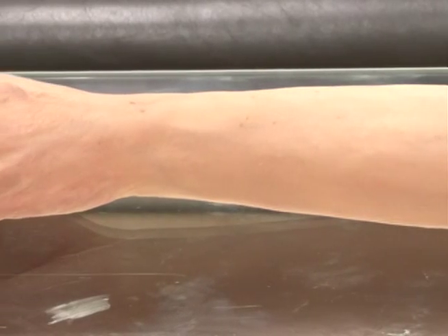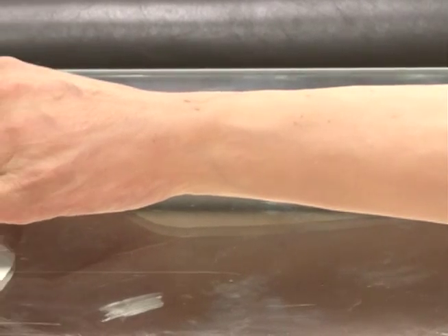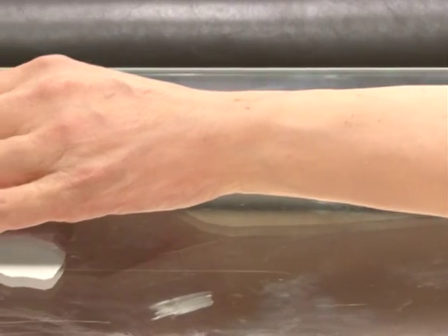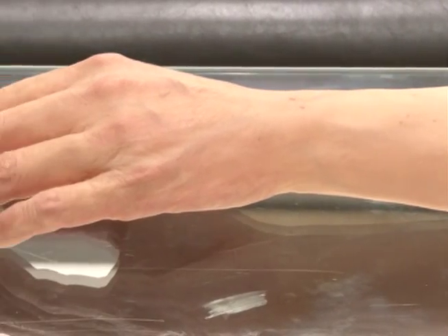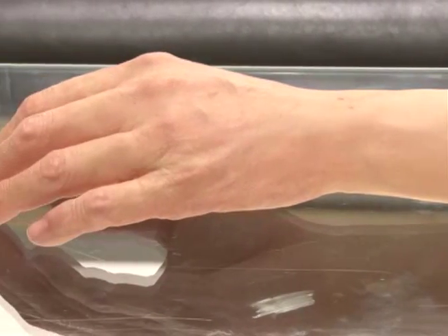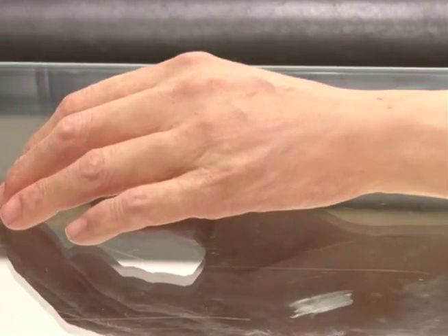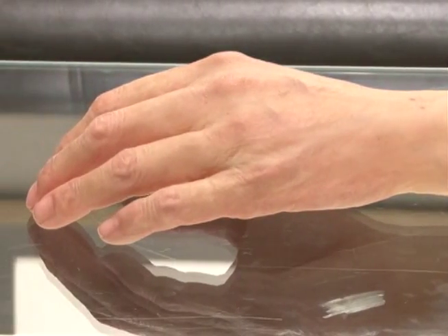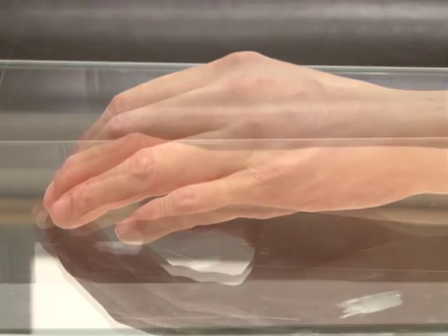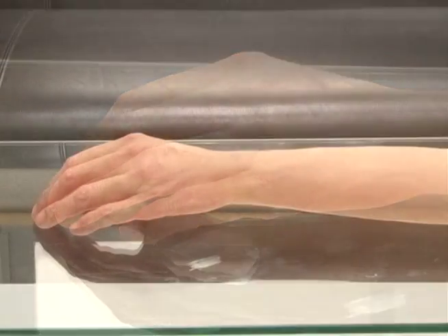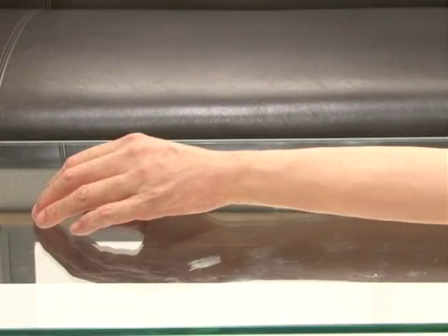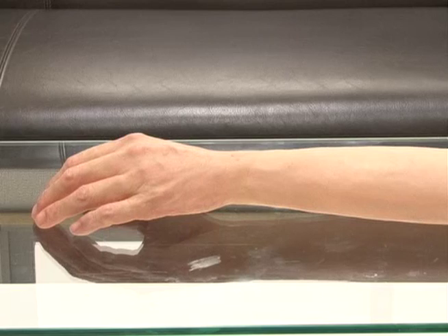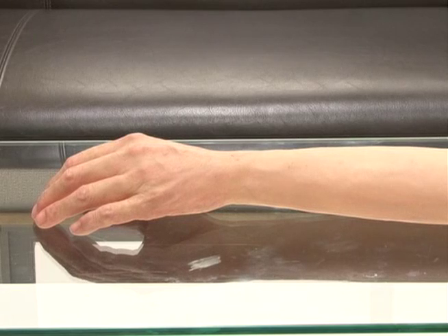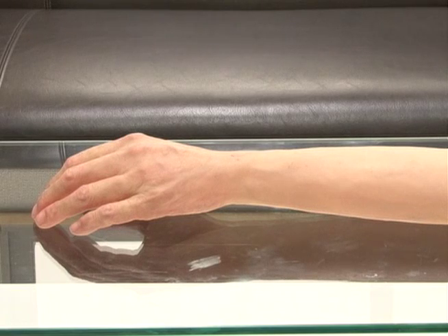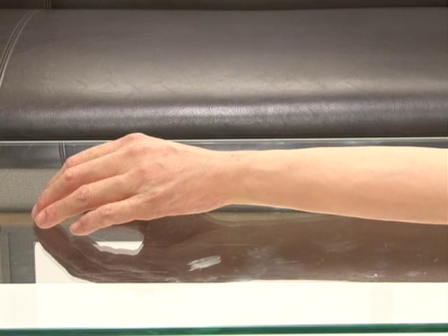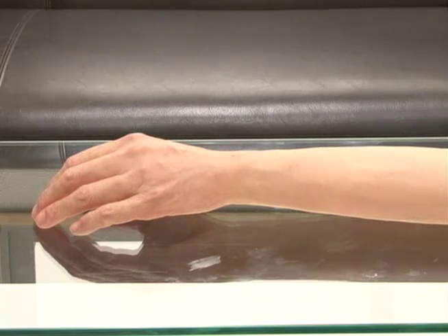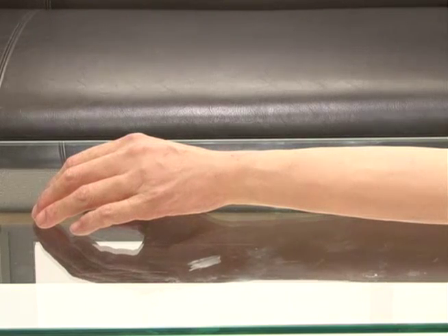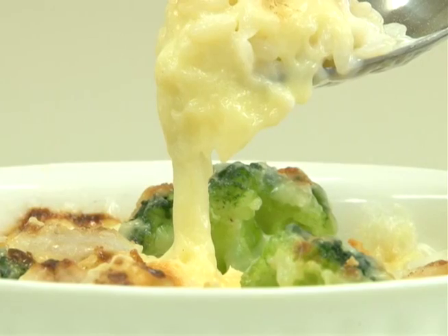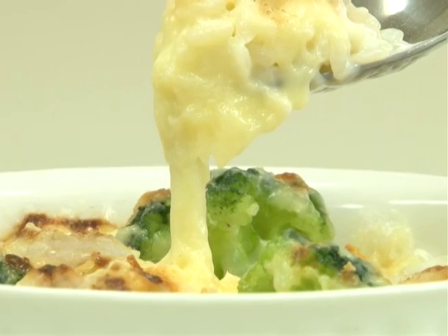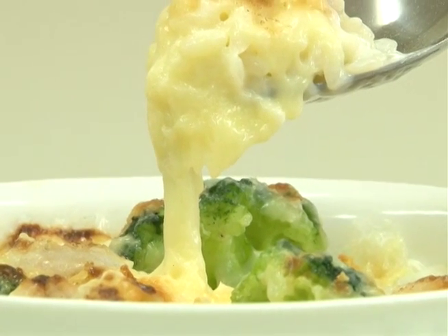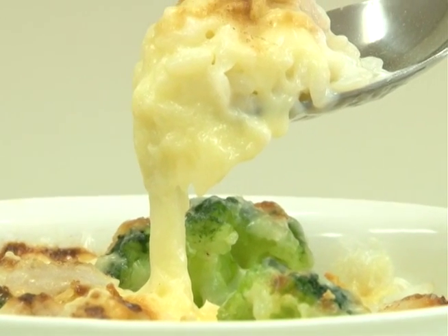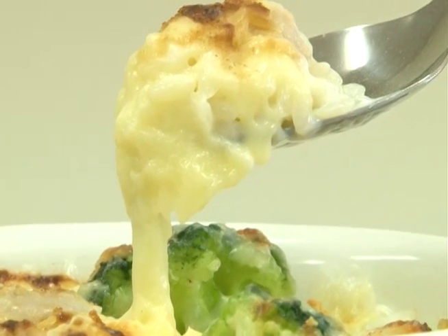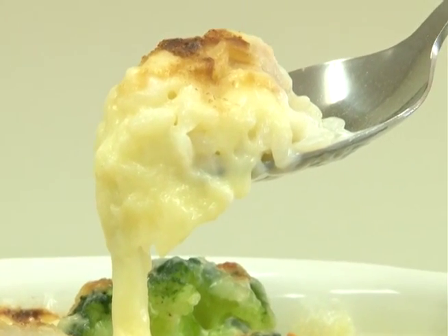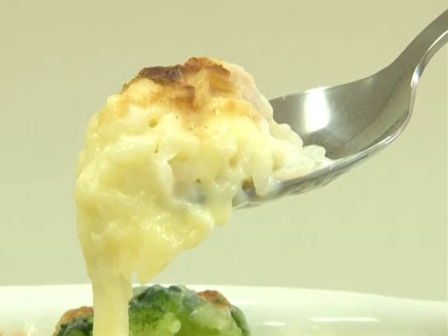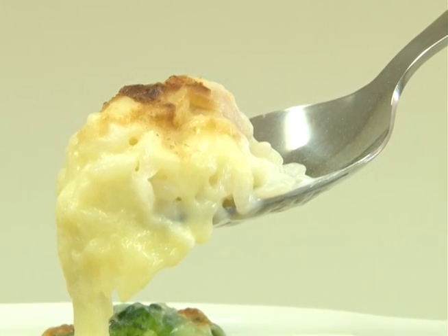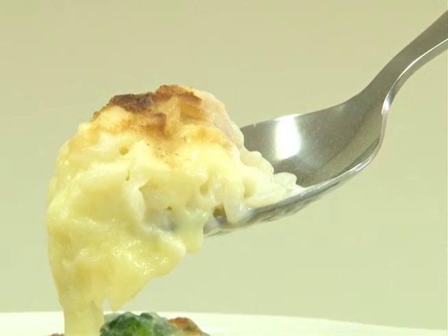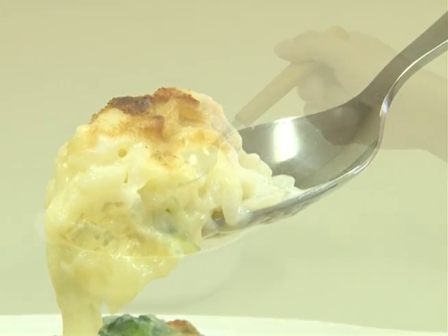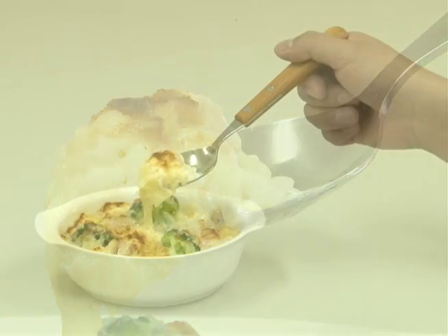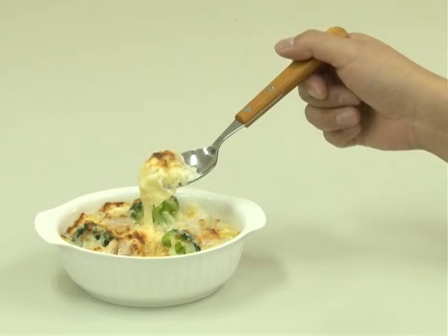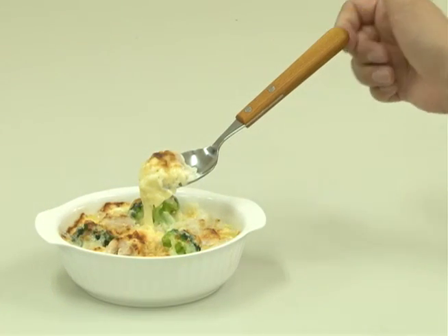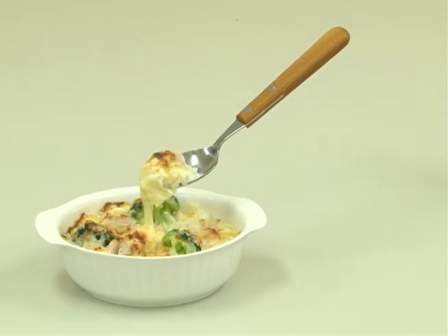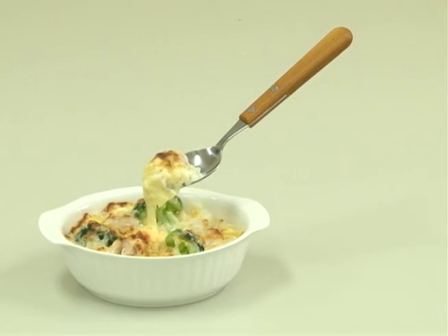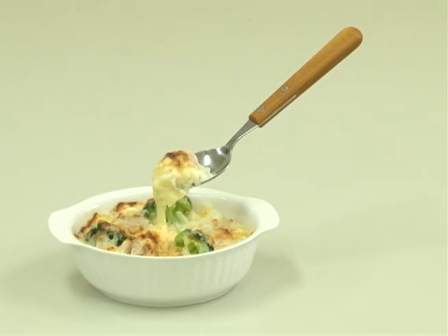It looks completely real, but in fact this arm is made from synthetic resin. The sight of this delicious looking food is enough to make anyone hungry, but this too is a synthetic creation.